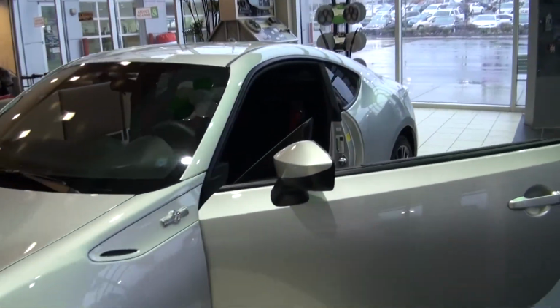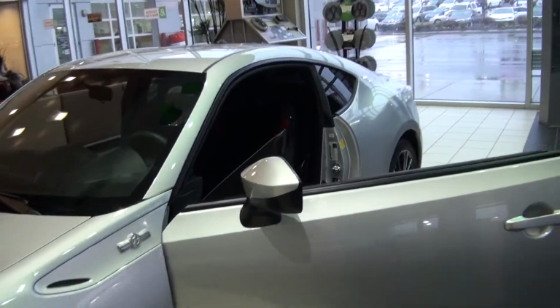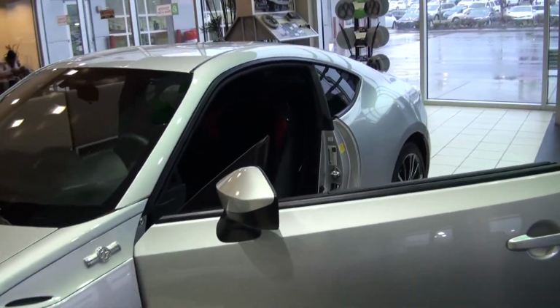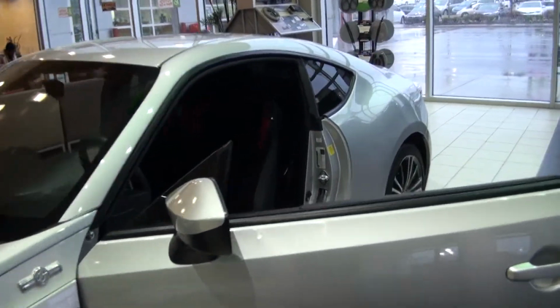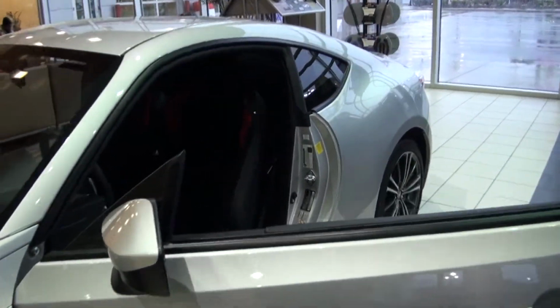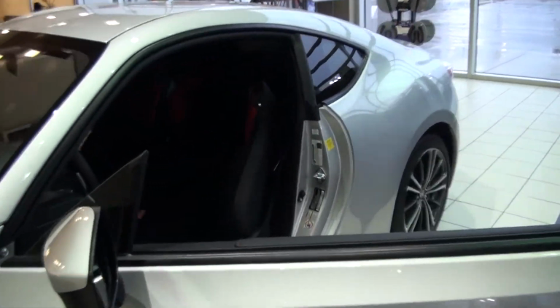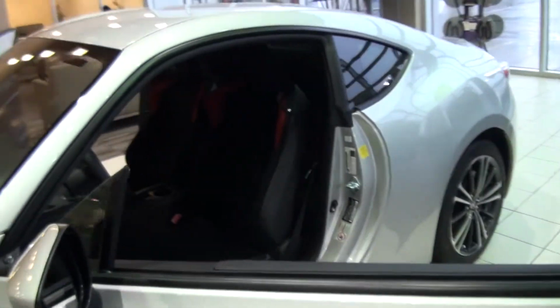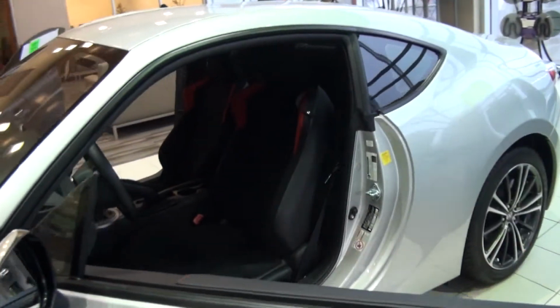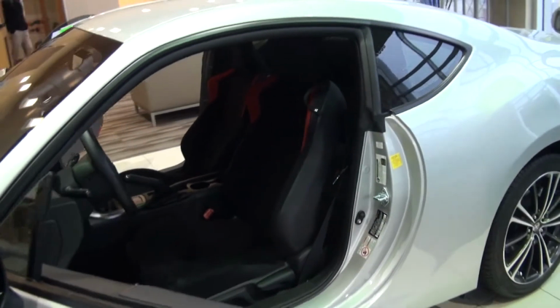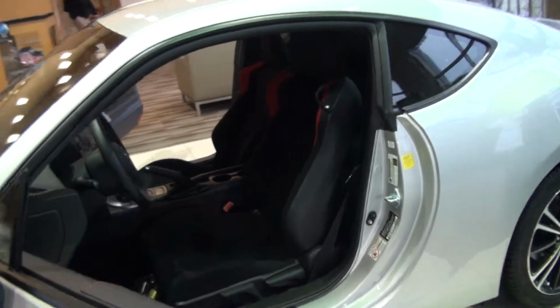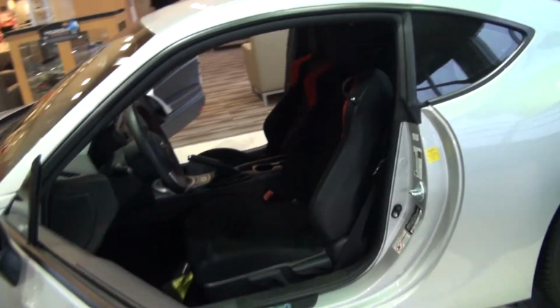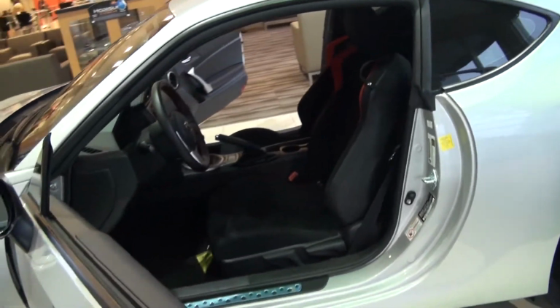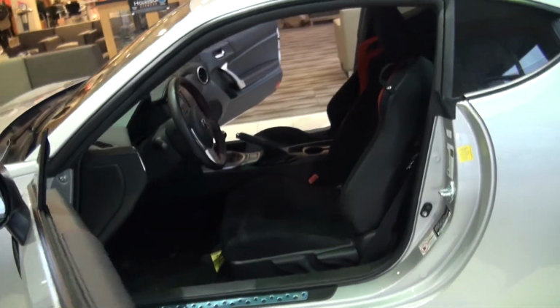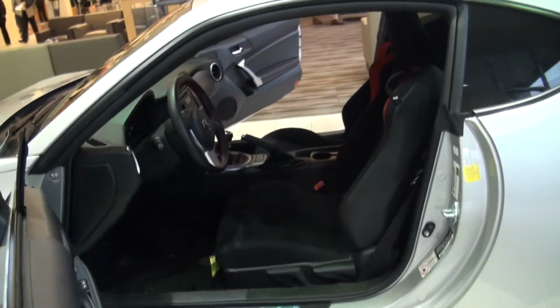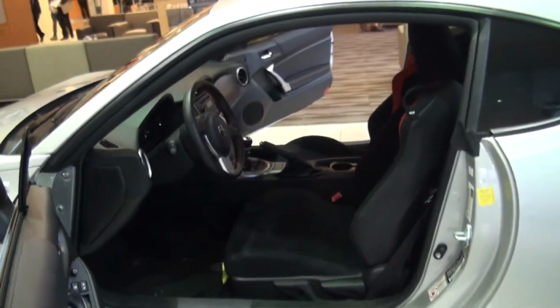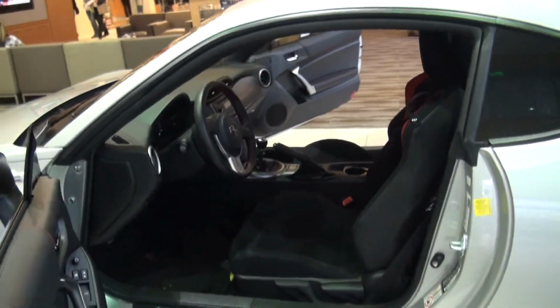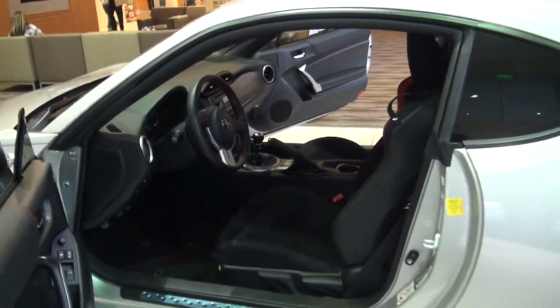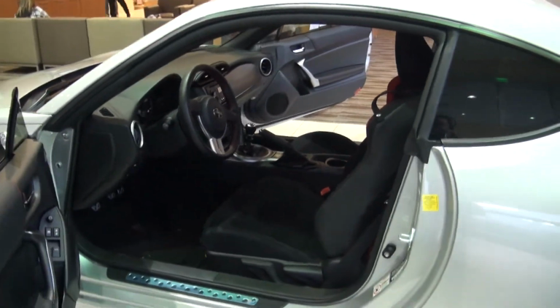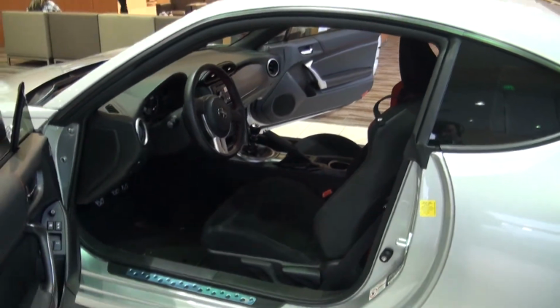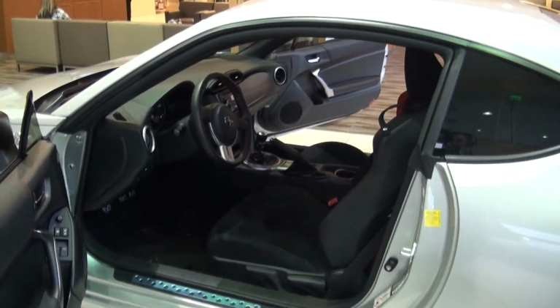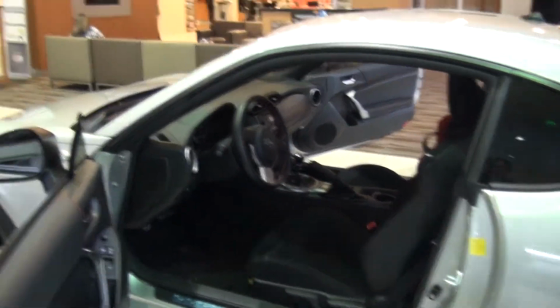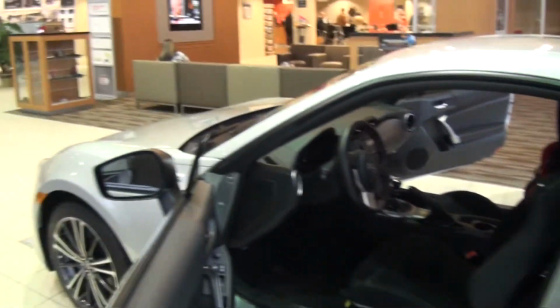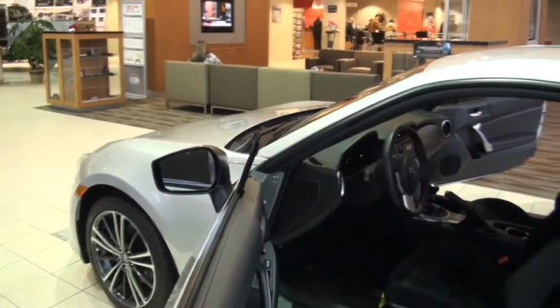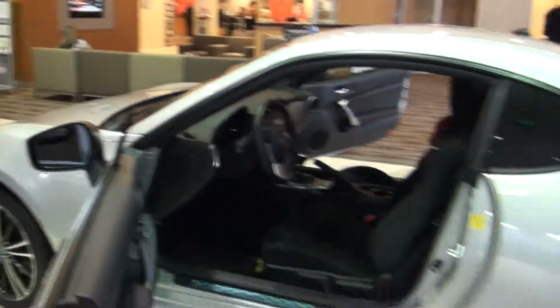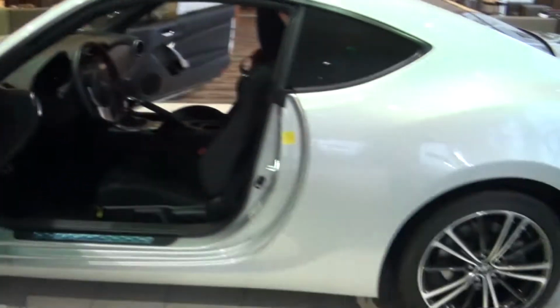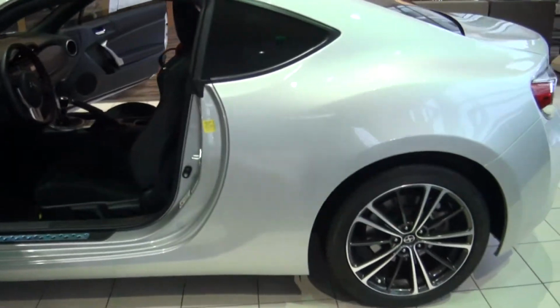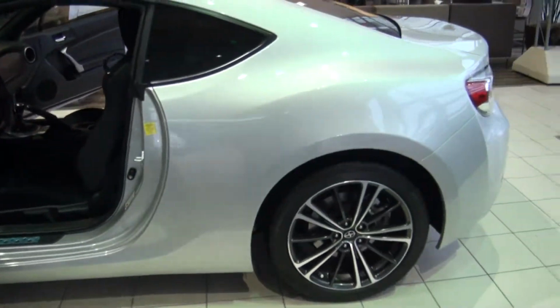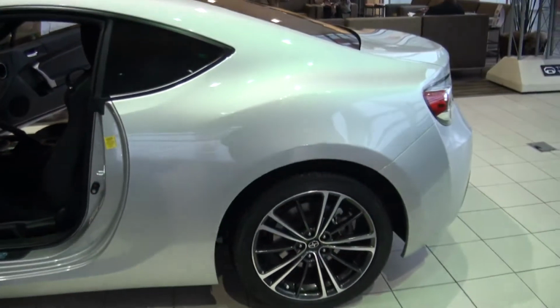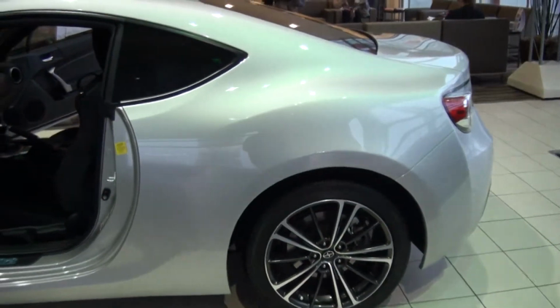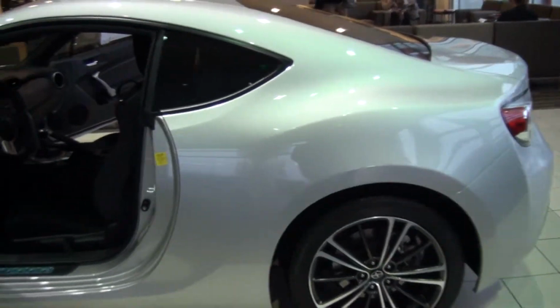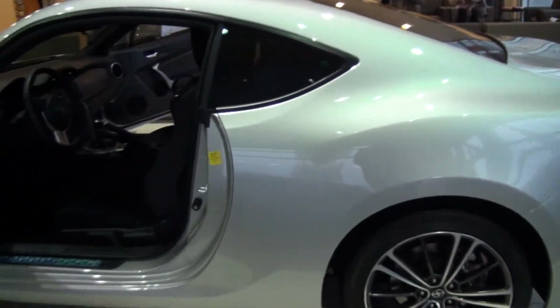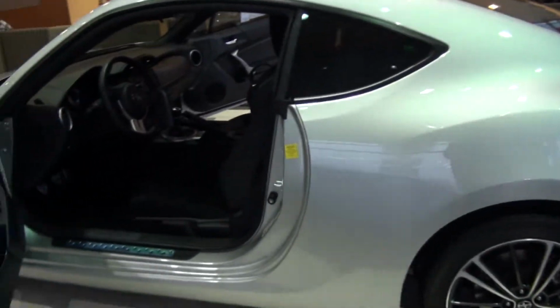I'm actually making this video on behalf of Fadi, who will be your salesperson. As you can see, this is a great car — front engine, rear wheel drive, the classic formula for a great sports car.